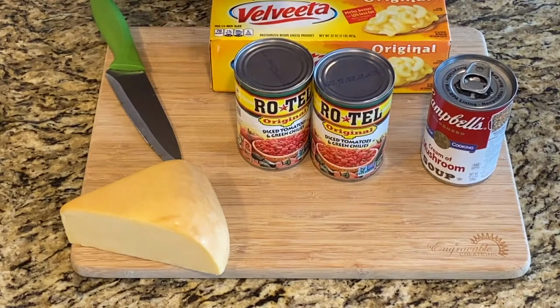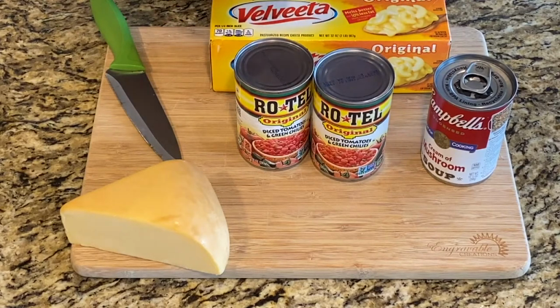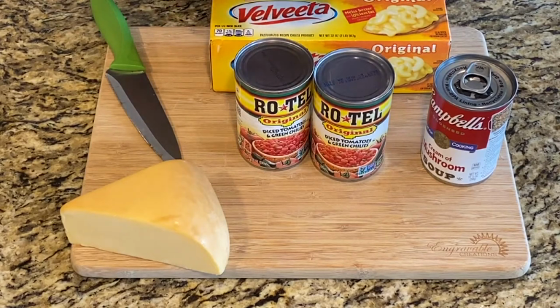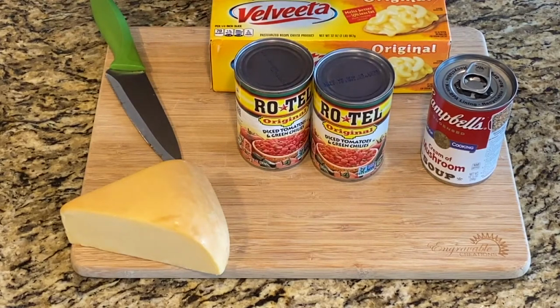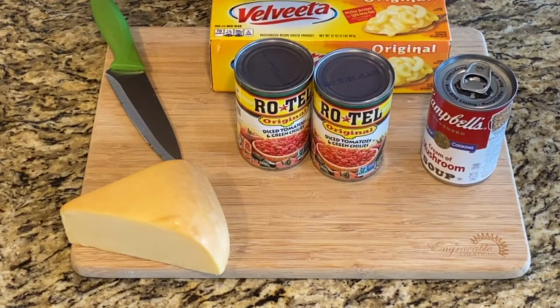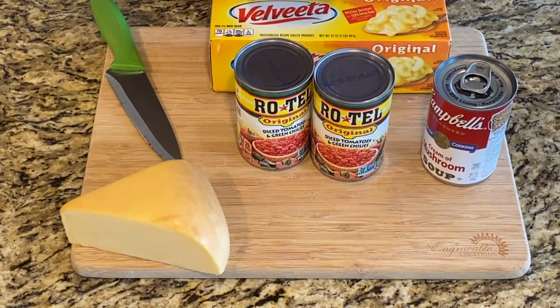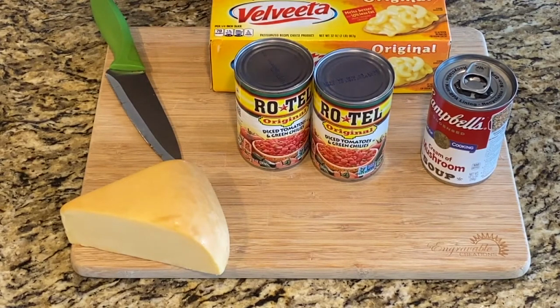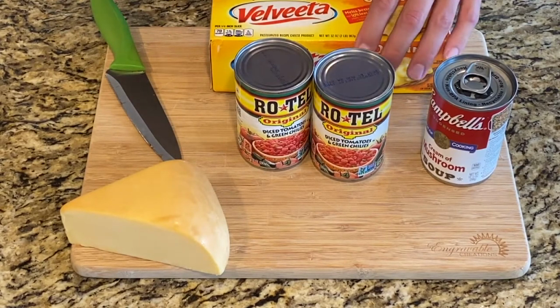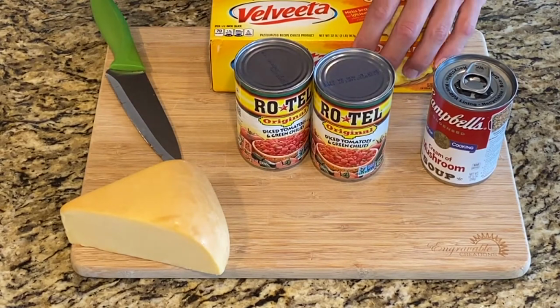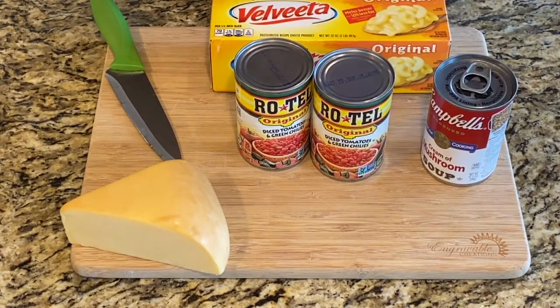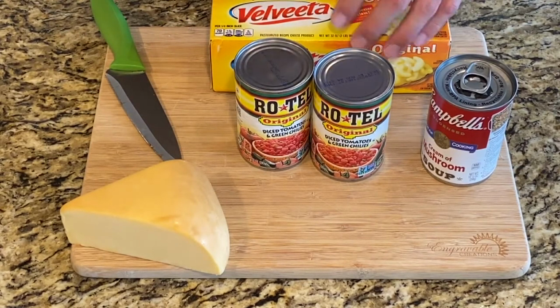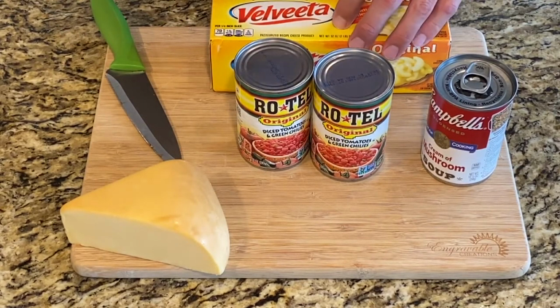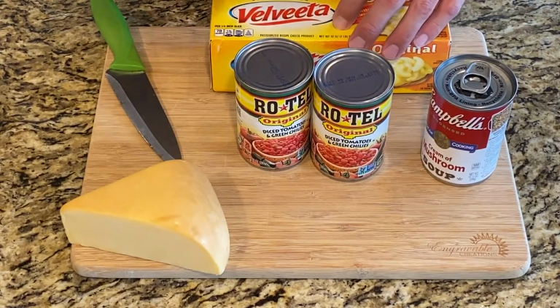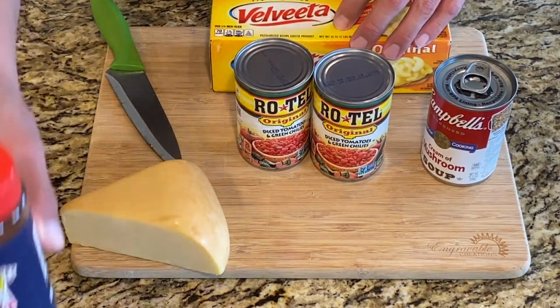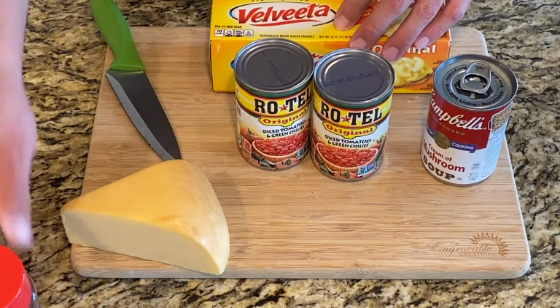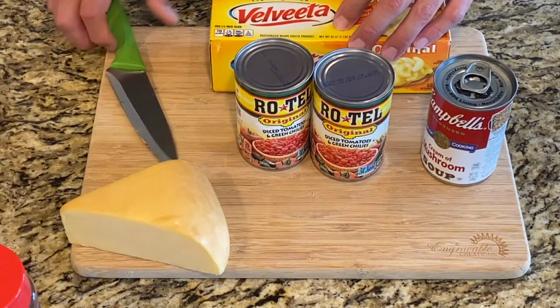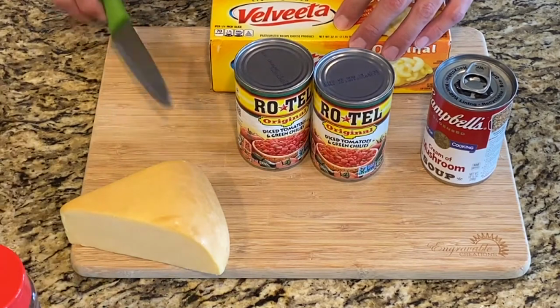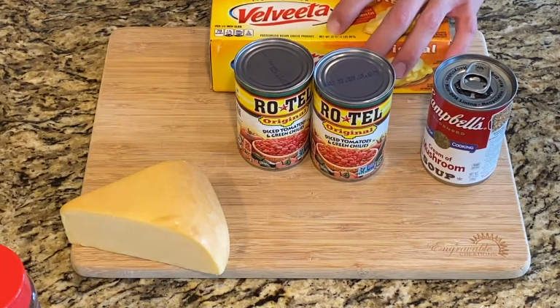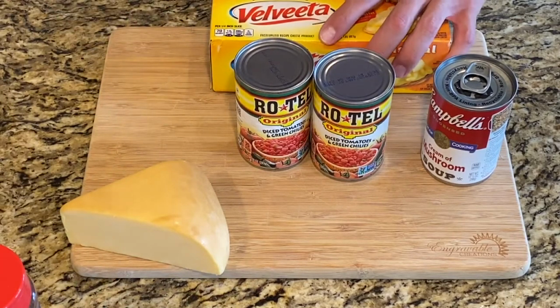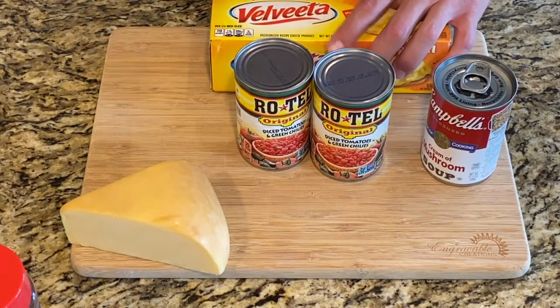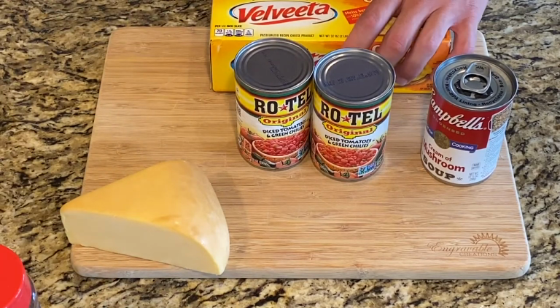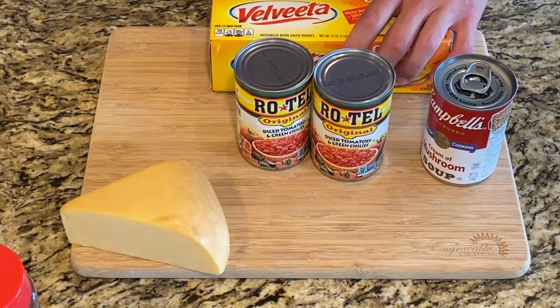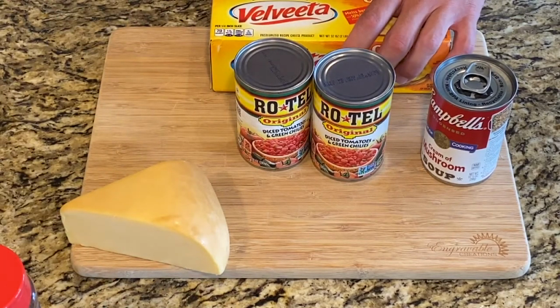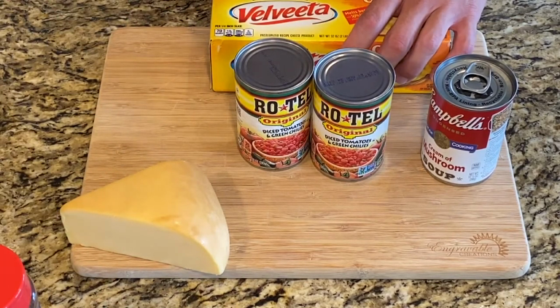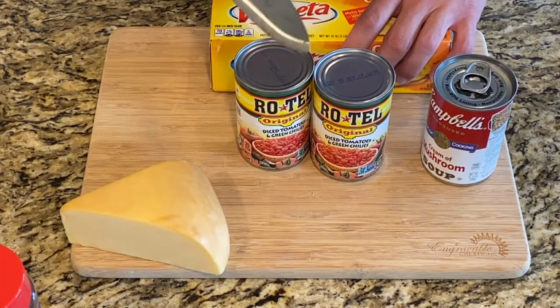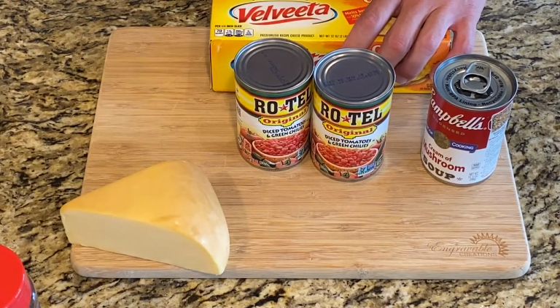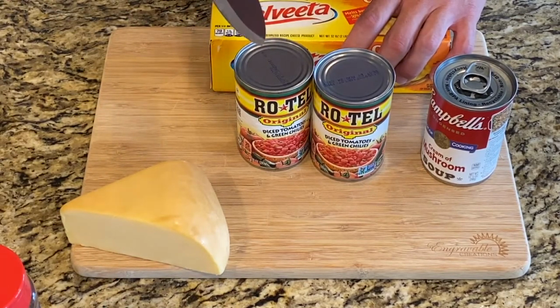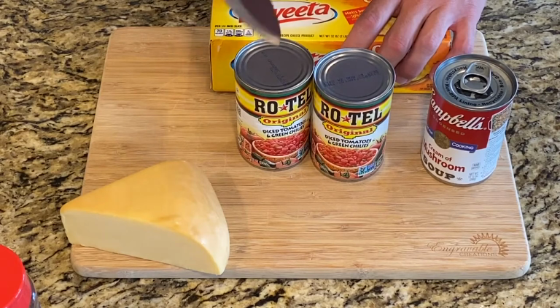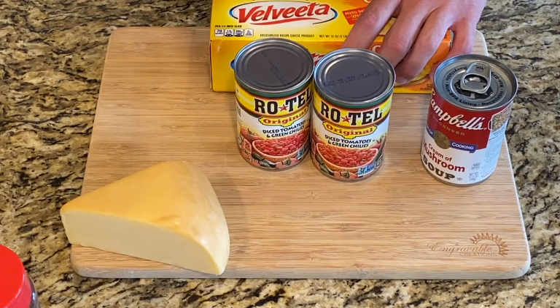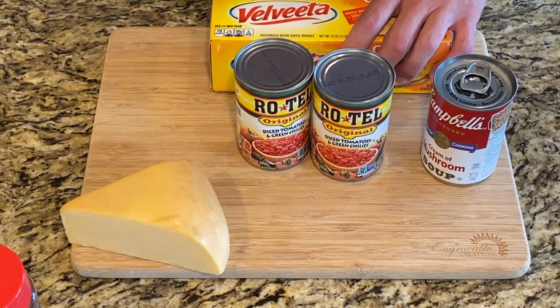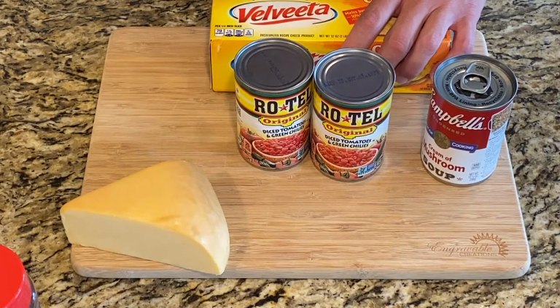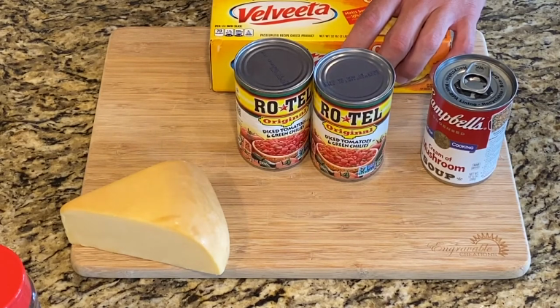And then two tablespoons of some rub — I'm using the Meat Church recipe so I'm going to use their rub, but you can use any sort of seasoning that you want. We're also going to add two pounds of meat. Today we're going to use chorizo and spicy breakfast sausage.